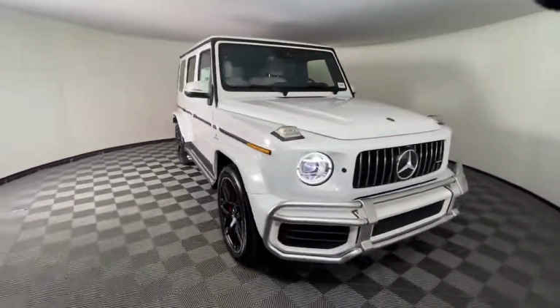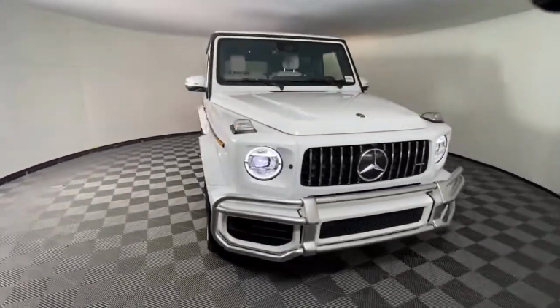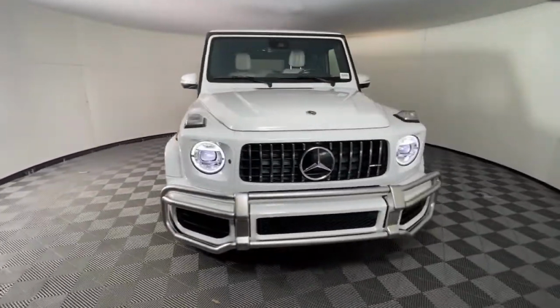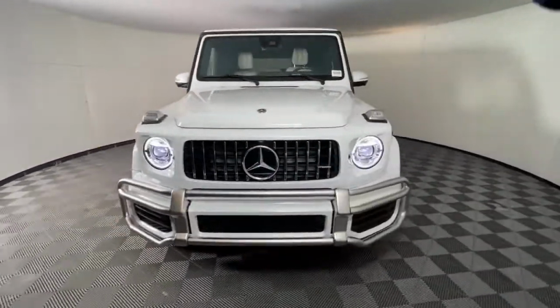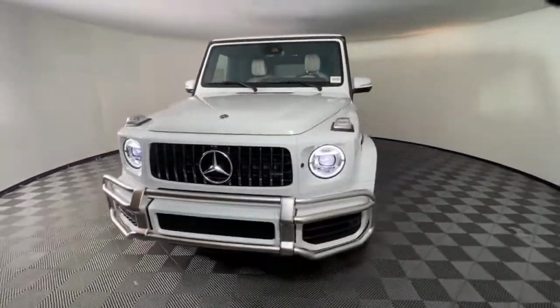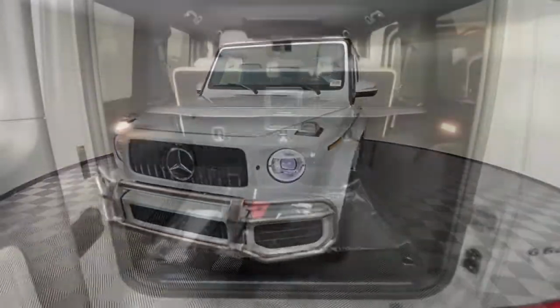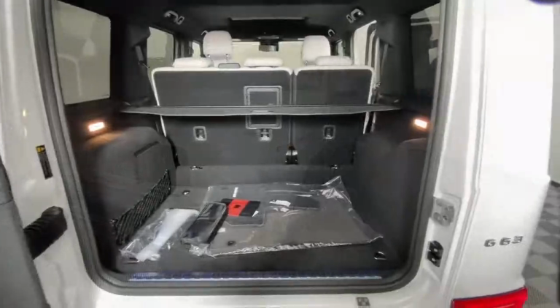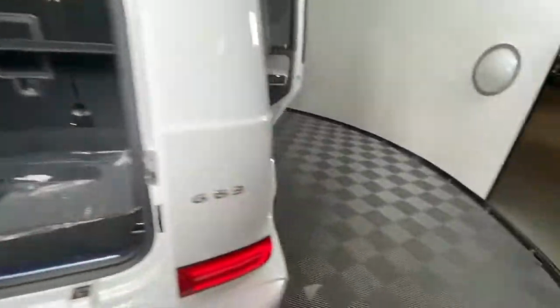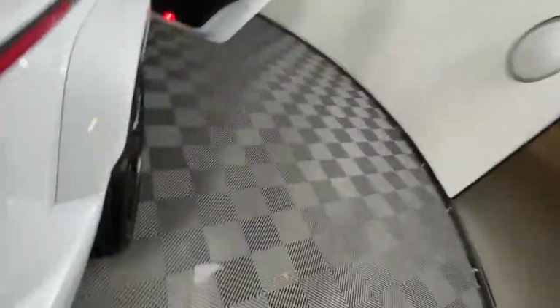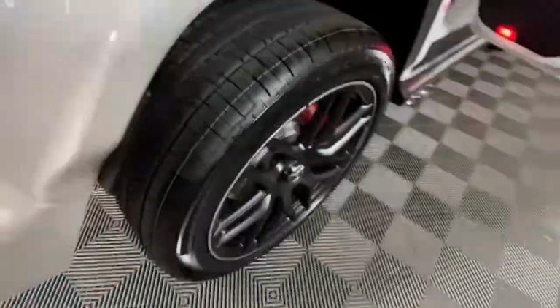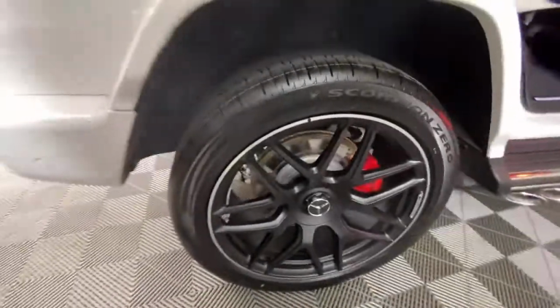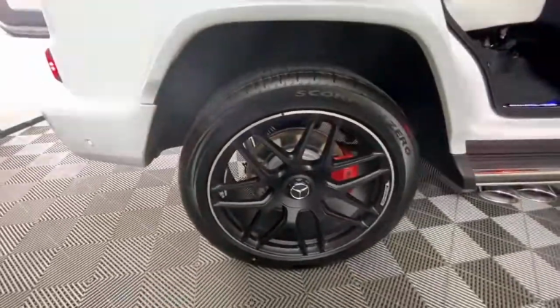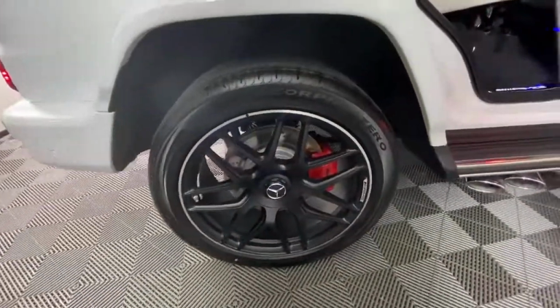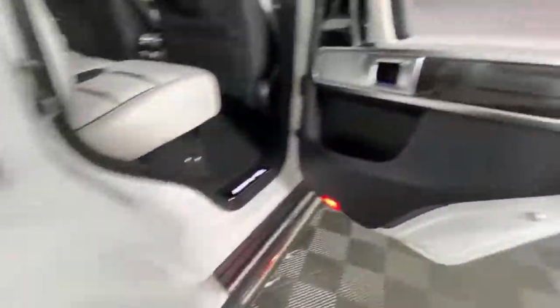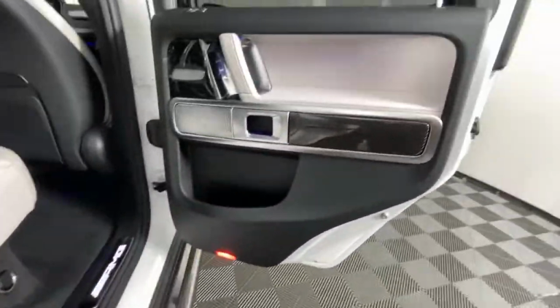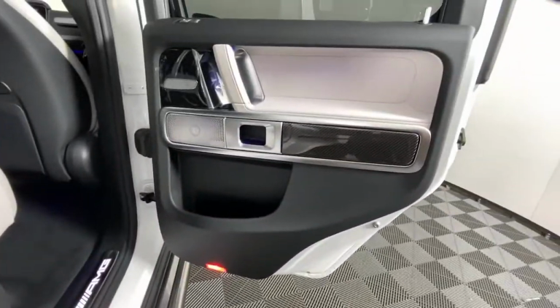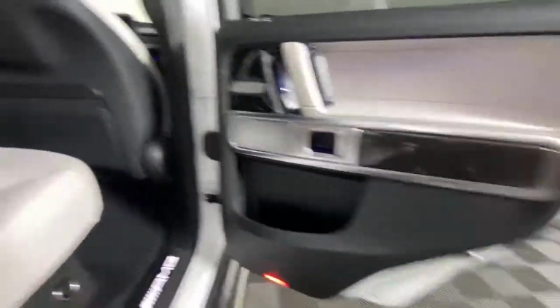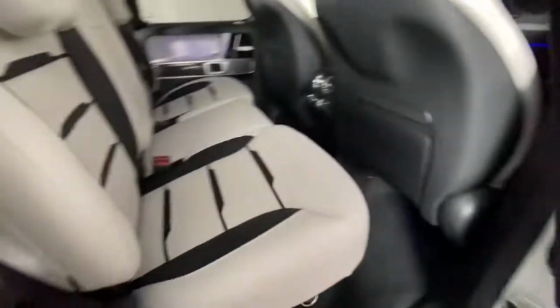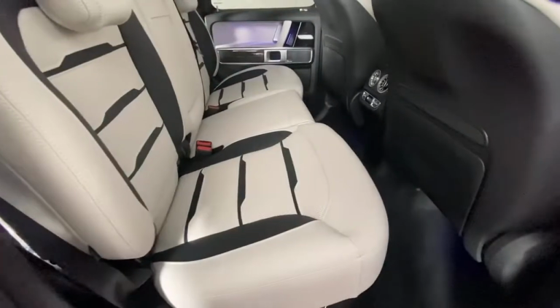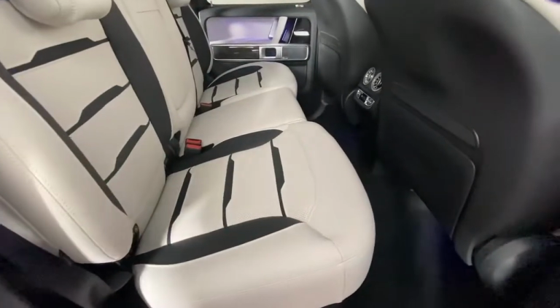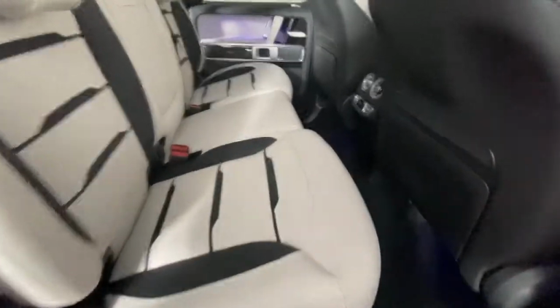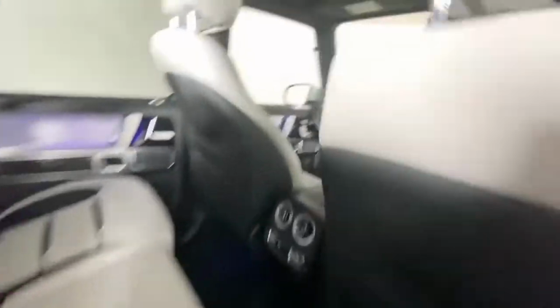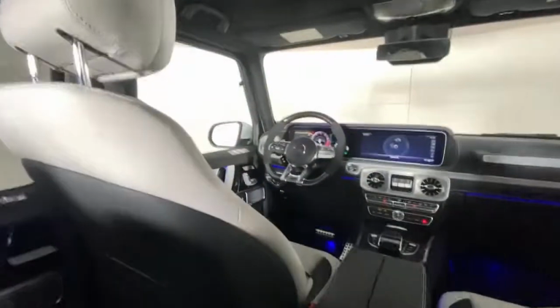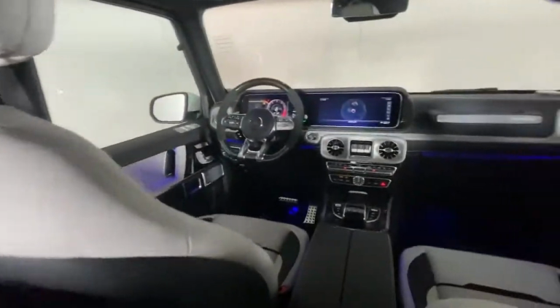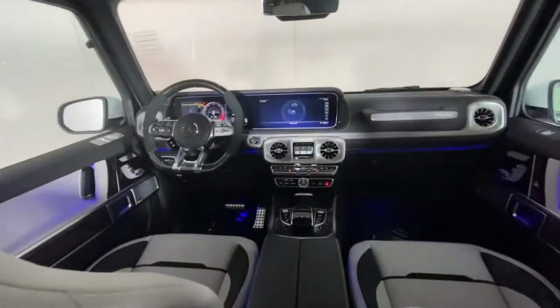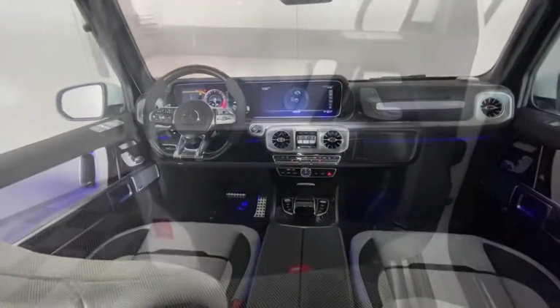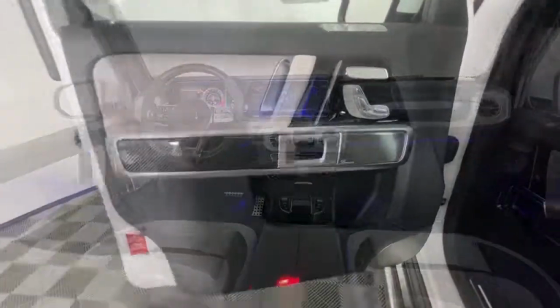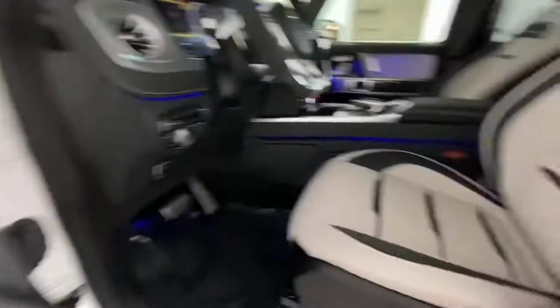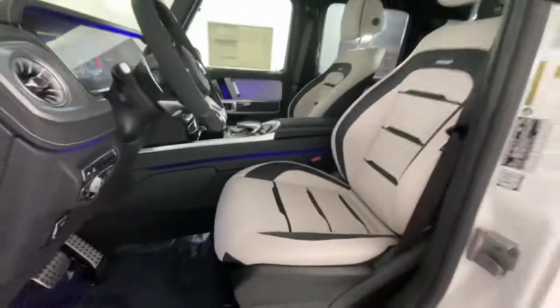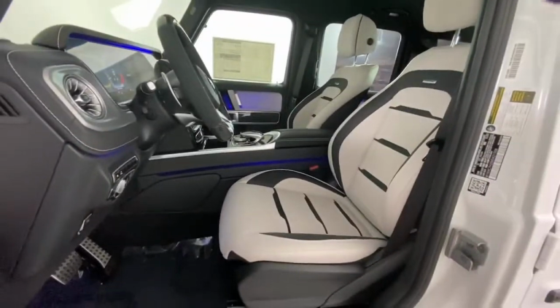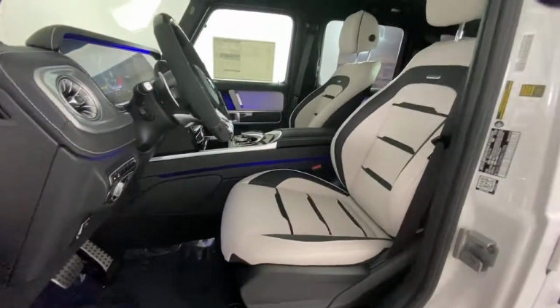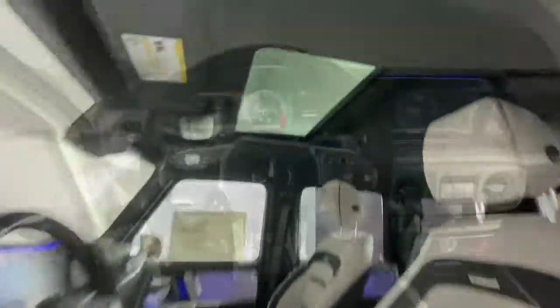The following are some of this vehicle's highlighted options: navigation system, sunroof/moonroof, electronic stability control, seat memory, trip computer, bucket seats, power windows, four-wheel disc brakes, and power steering.